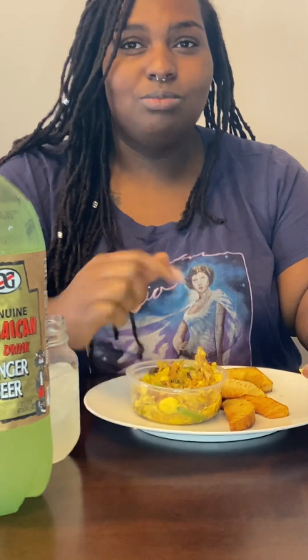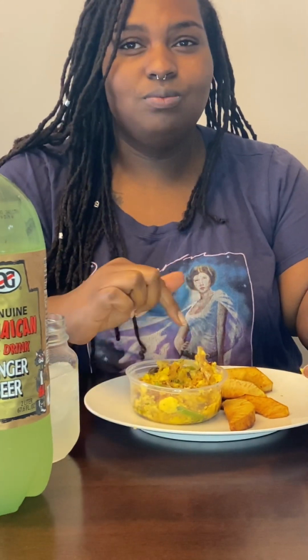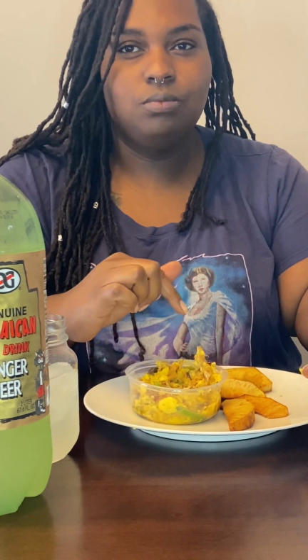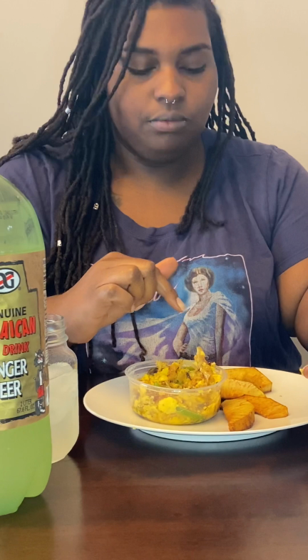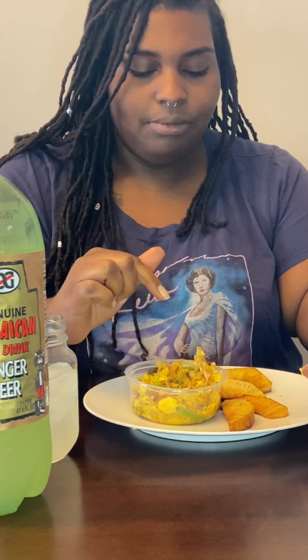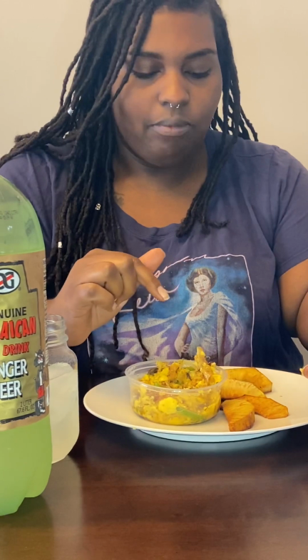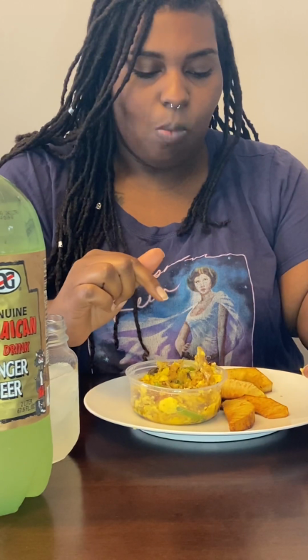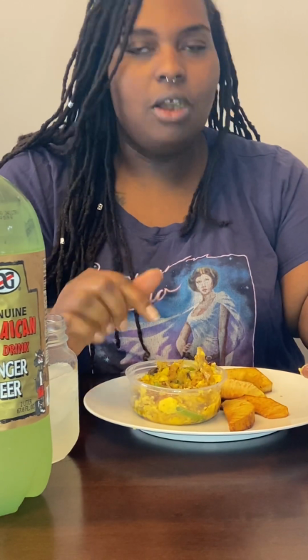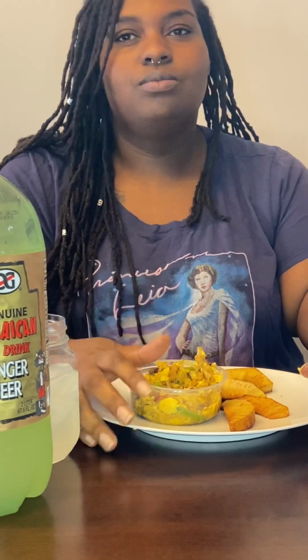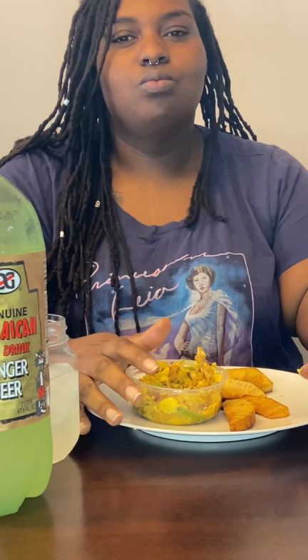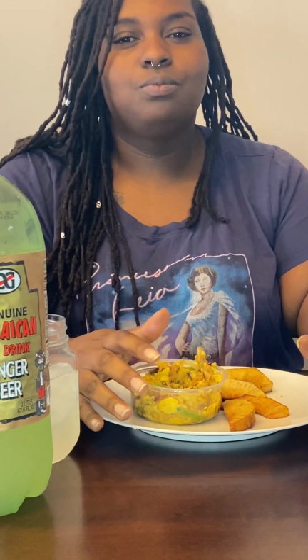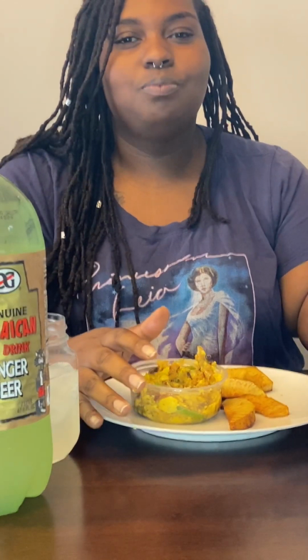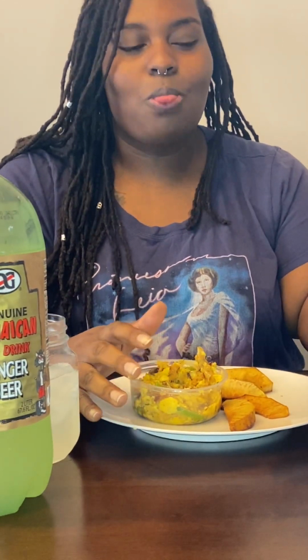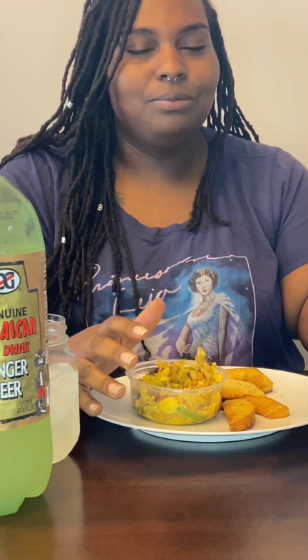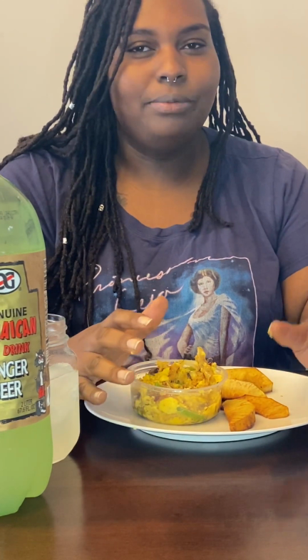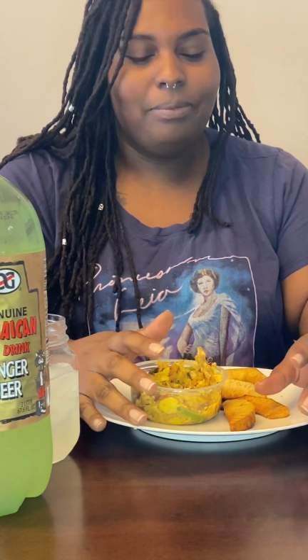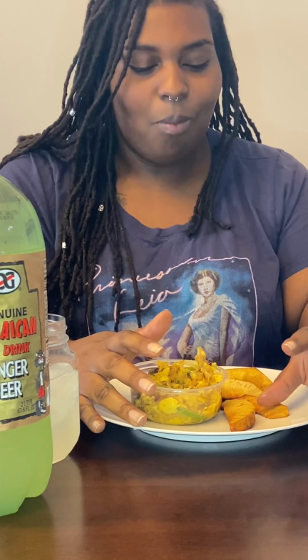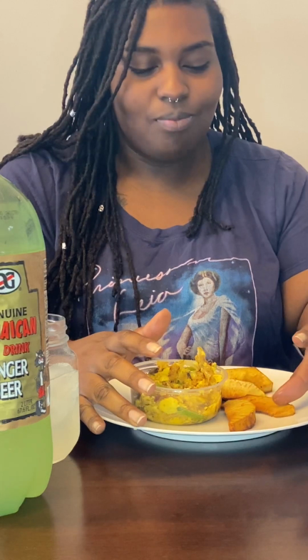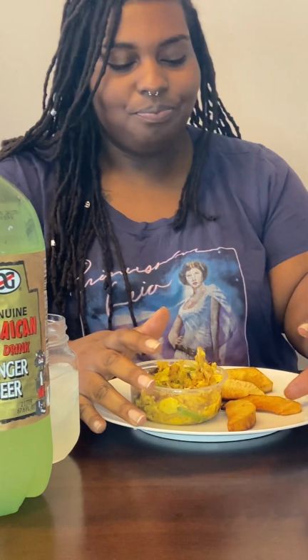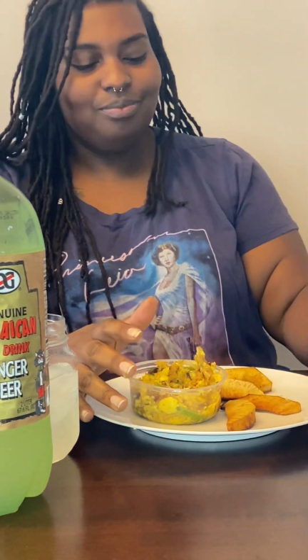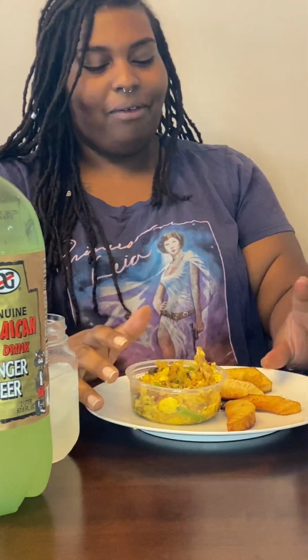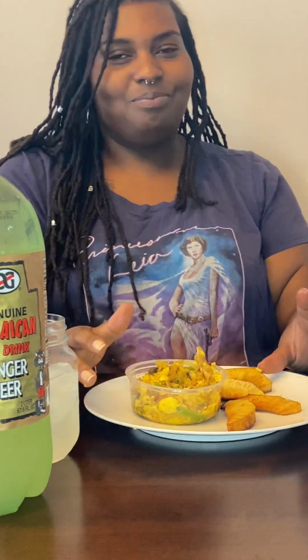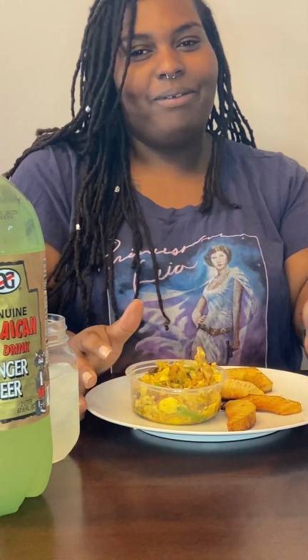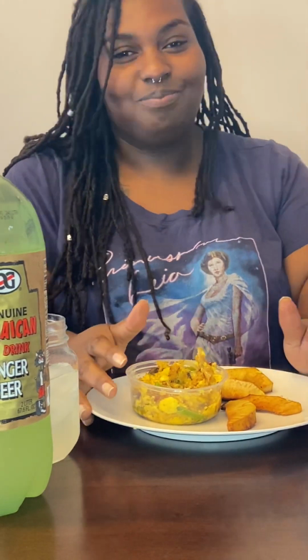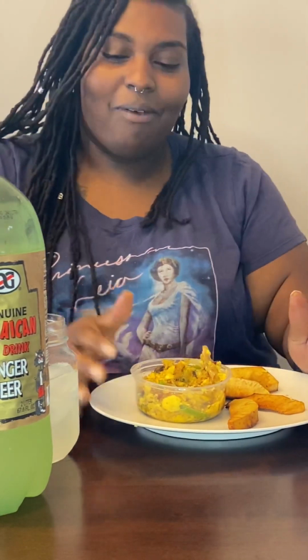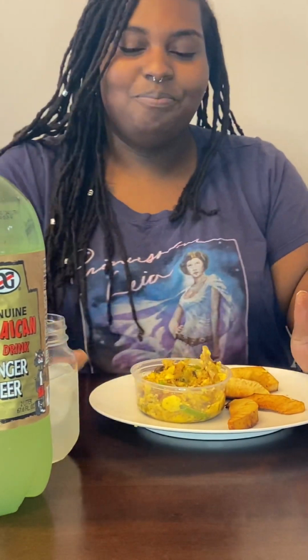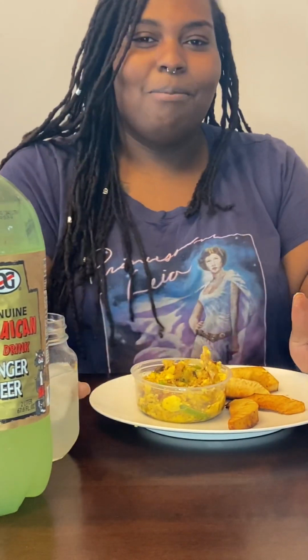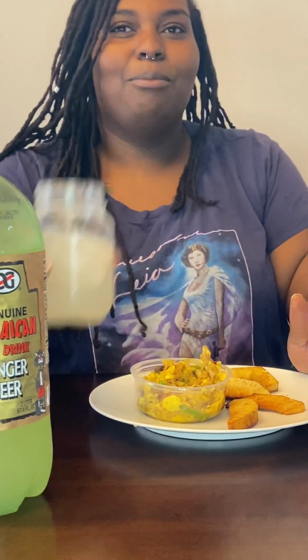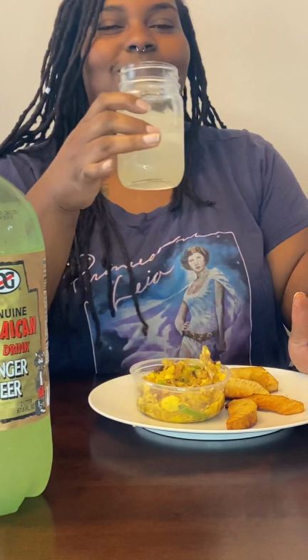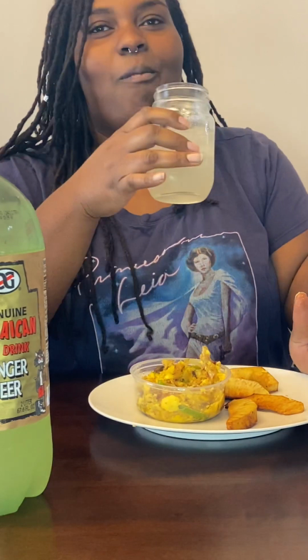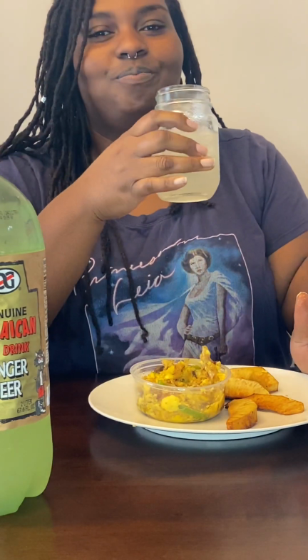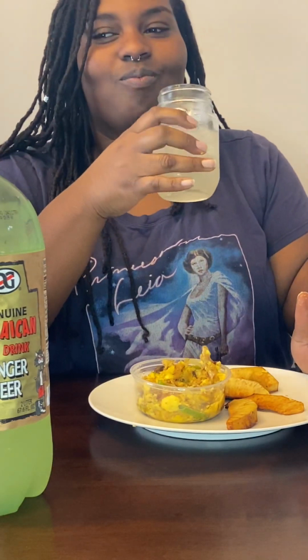I've got some tinned mackerel and sardine, and I'm gonna make a taste test. Promise it won't be long — got a lot of celebrating to do.